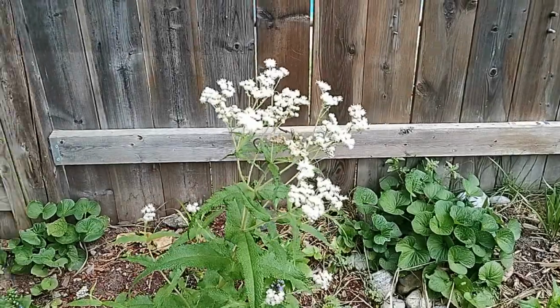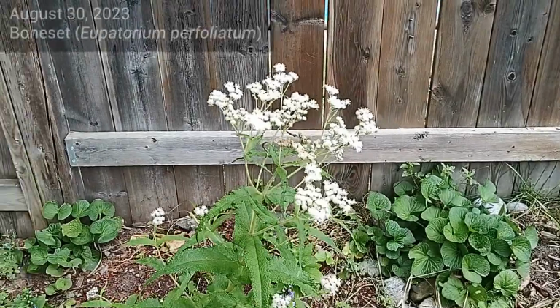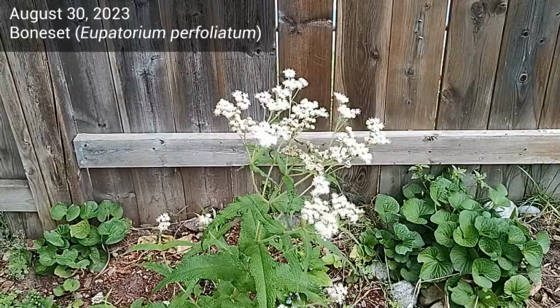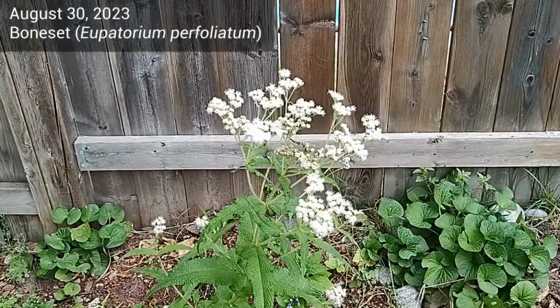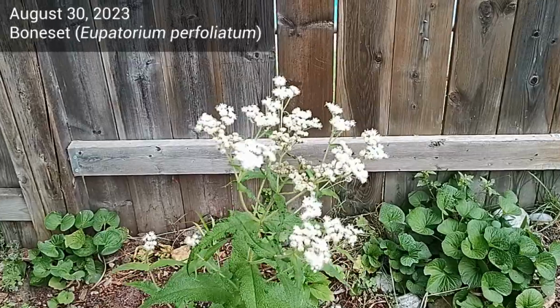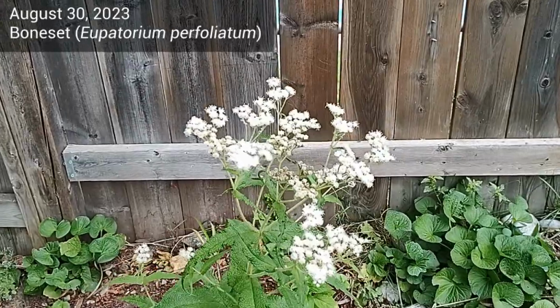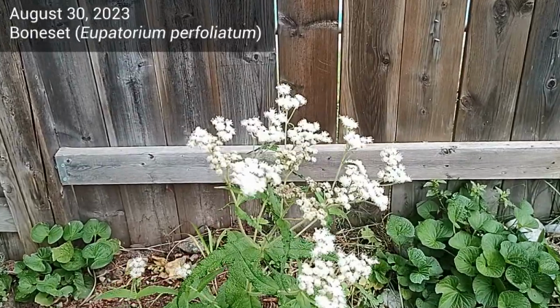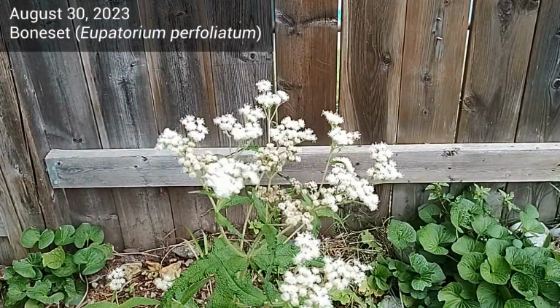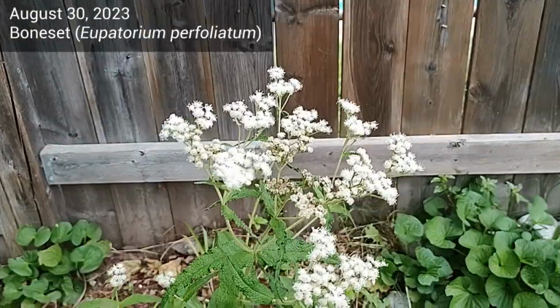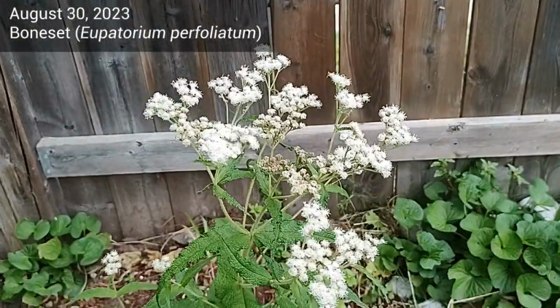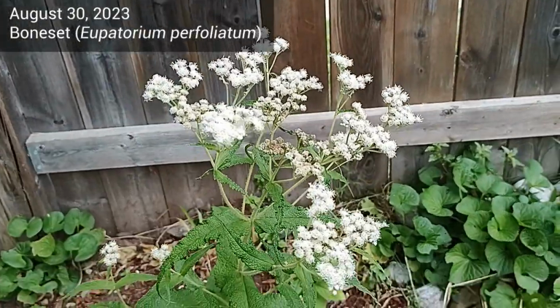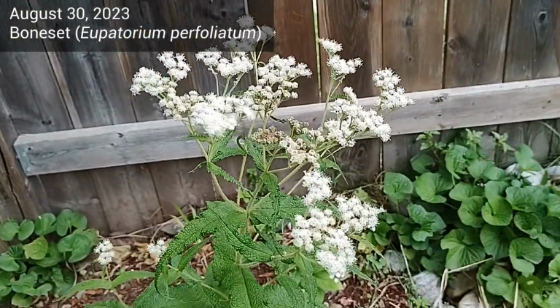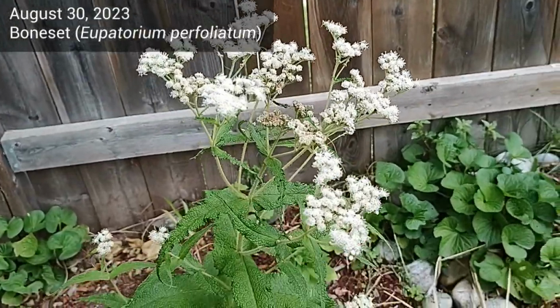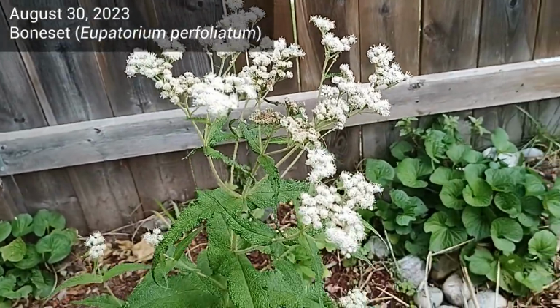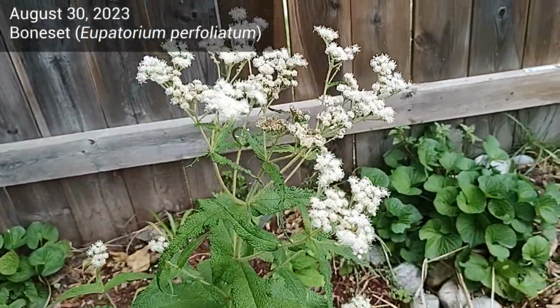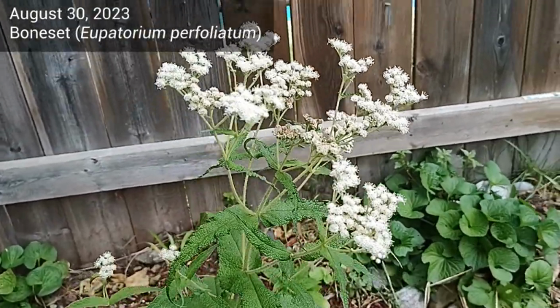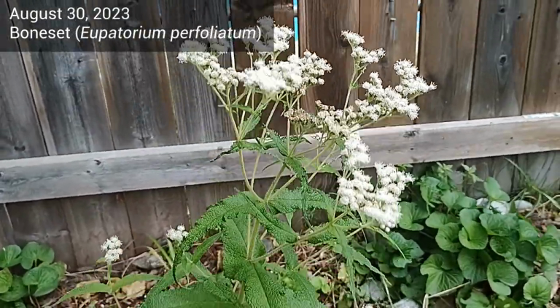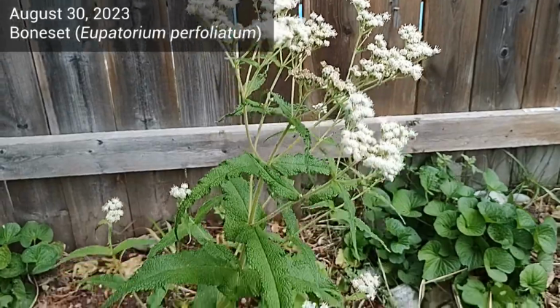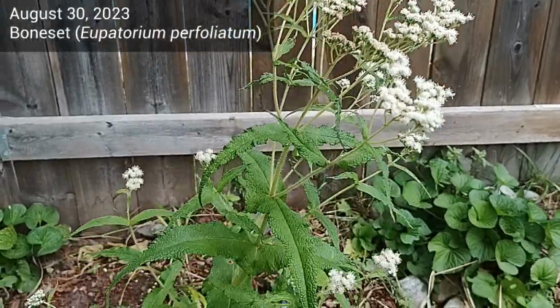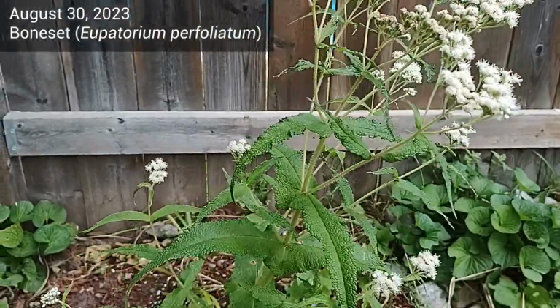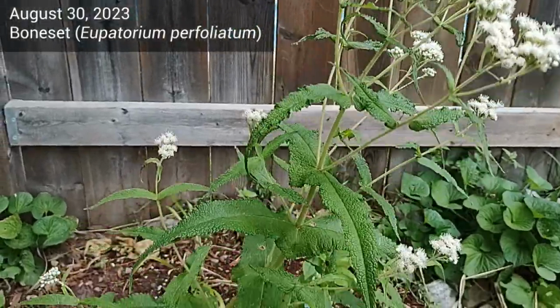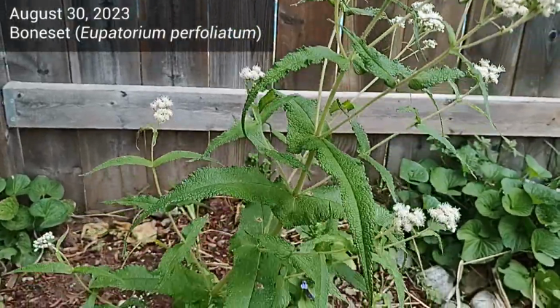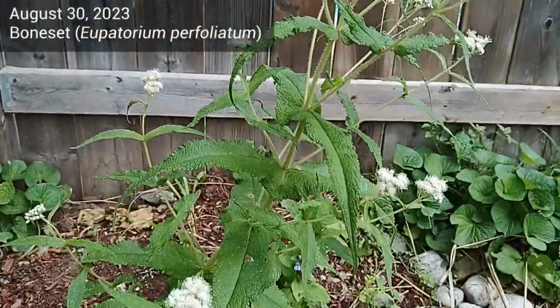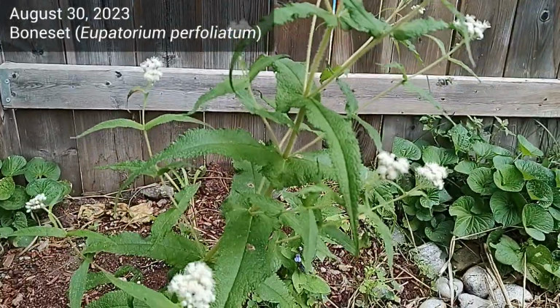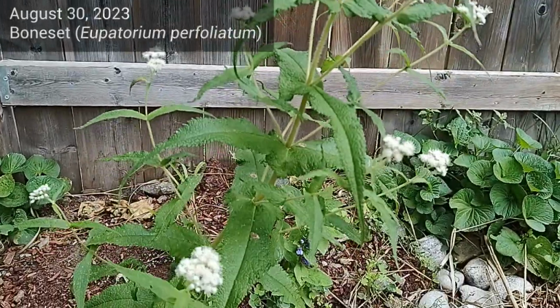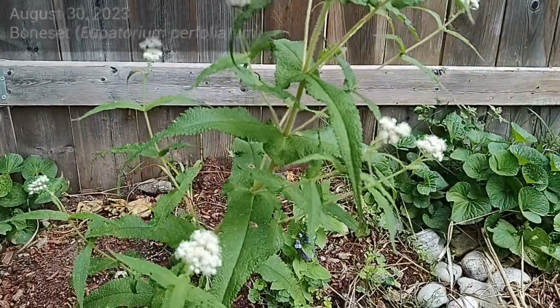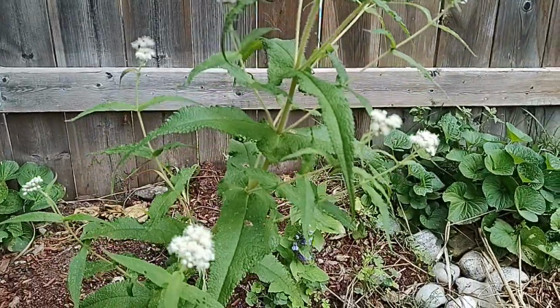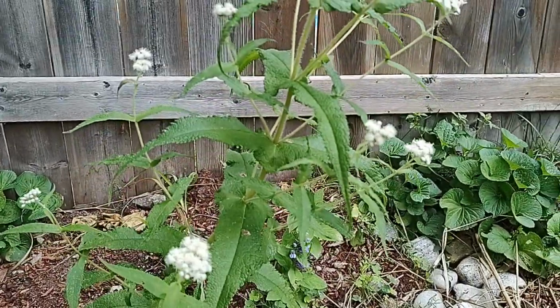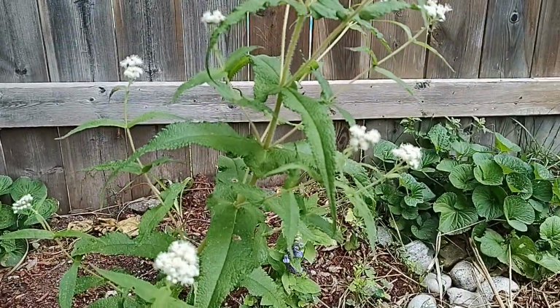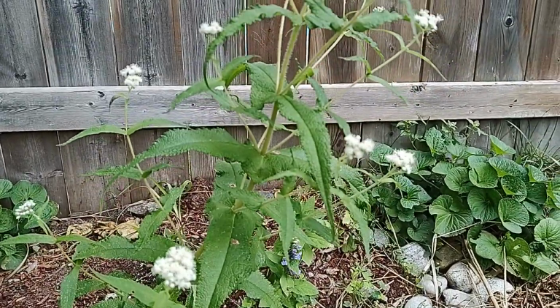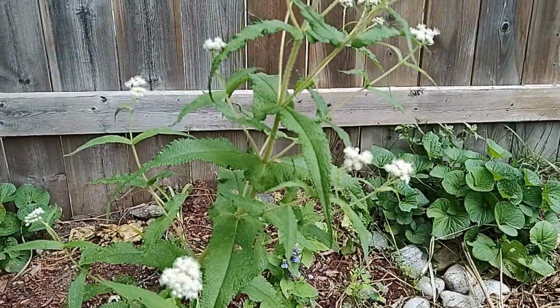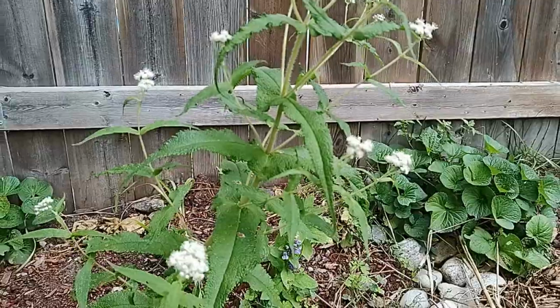Next we'll look at bone set. I just have one video of bone set which is from August 30th. Like blue vervain it's tall and it likes a lot of water. We can see the pretty white flowers.